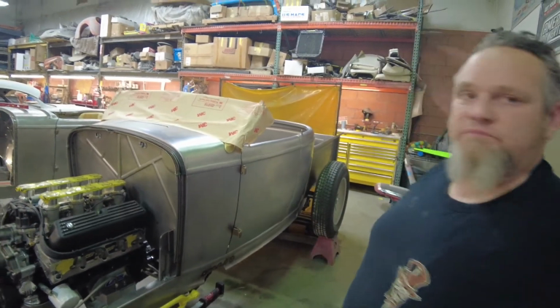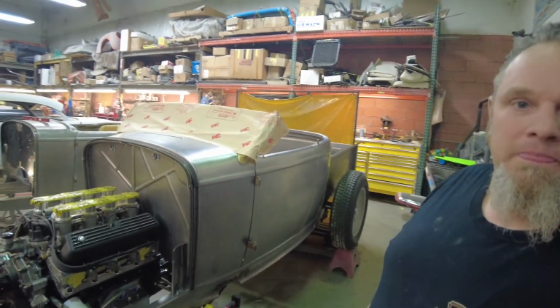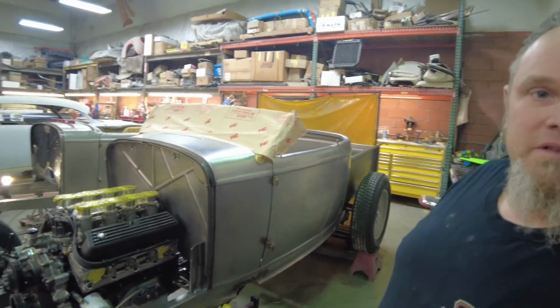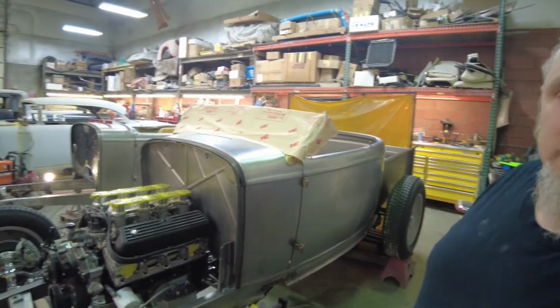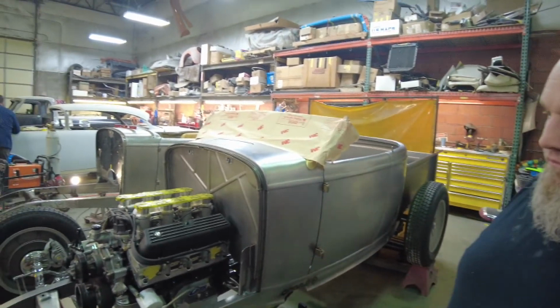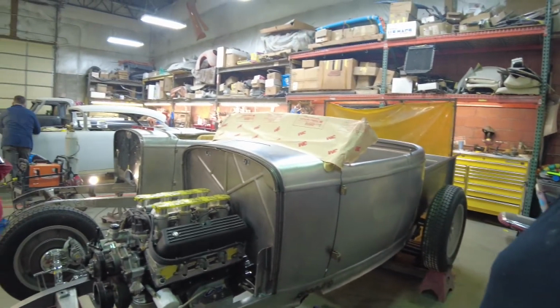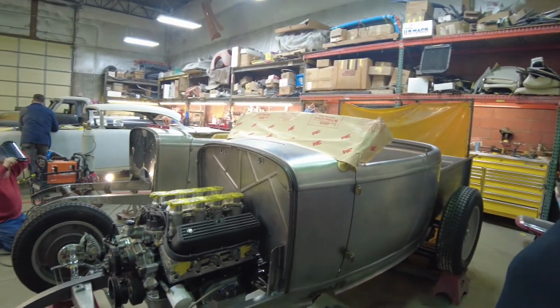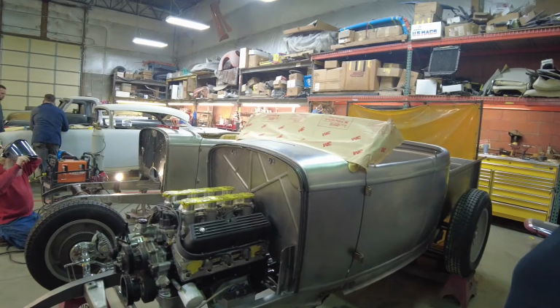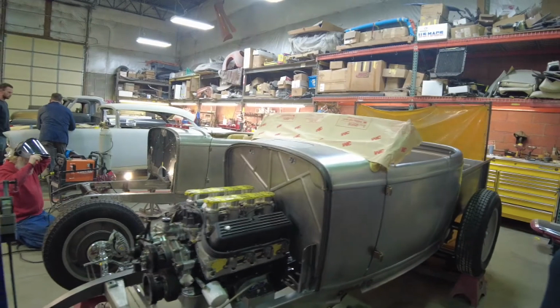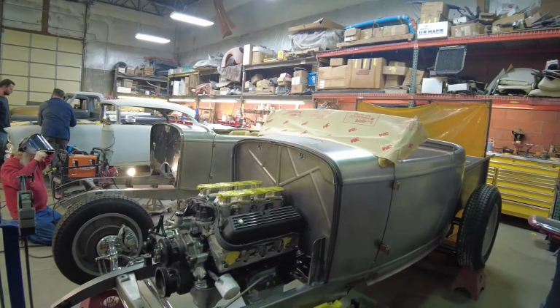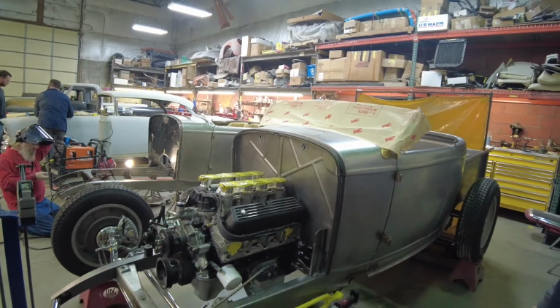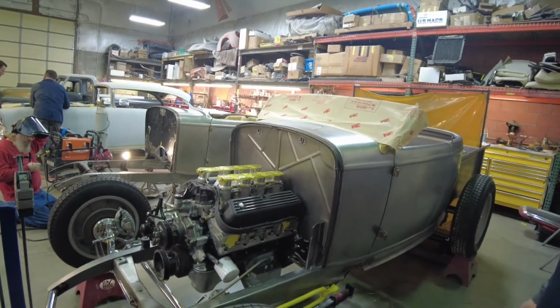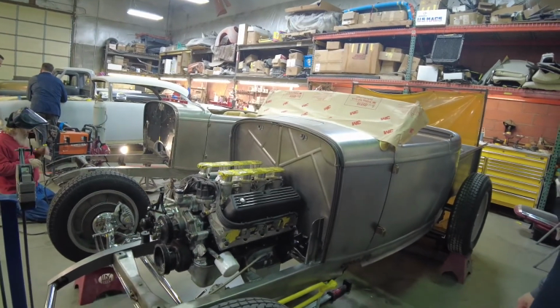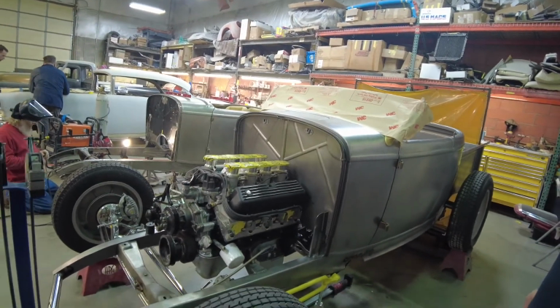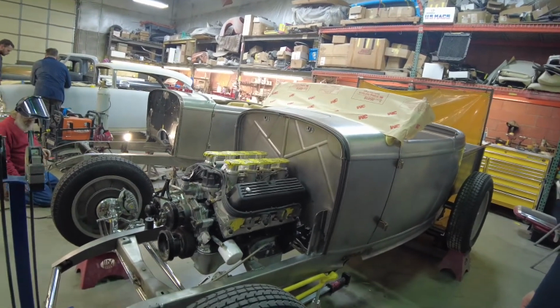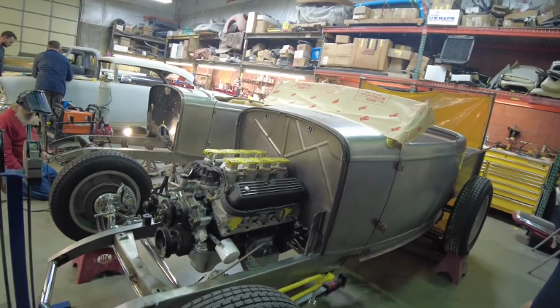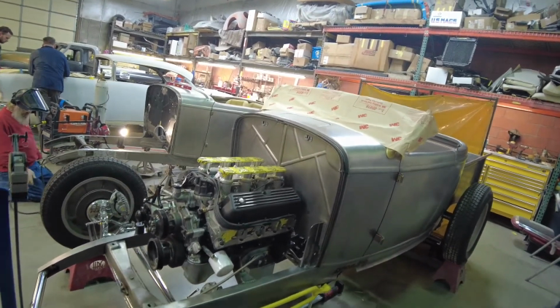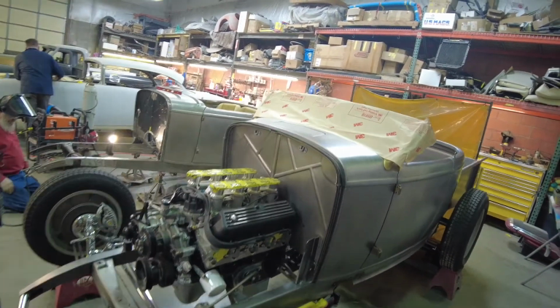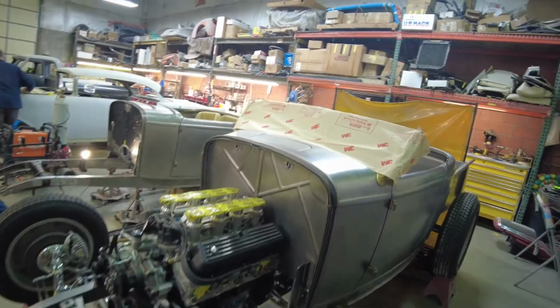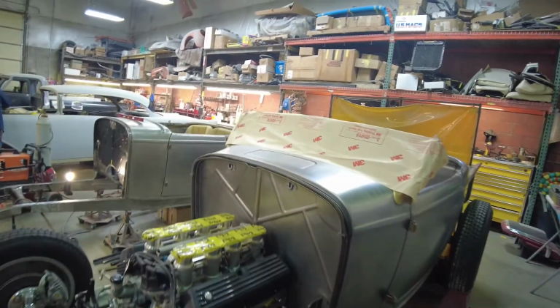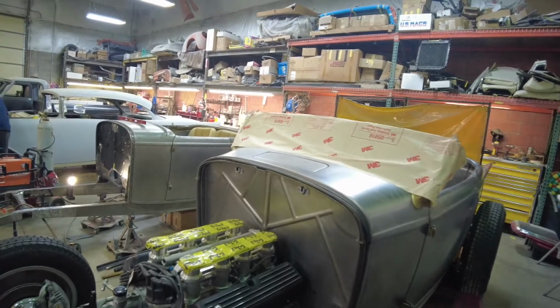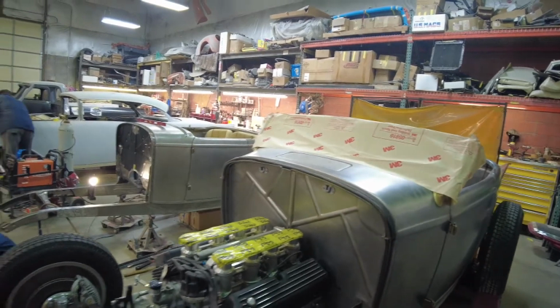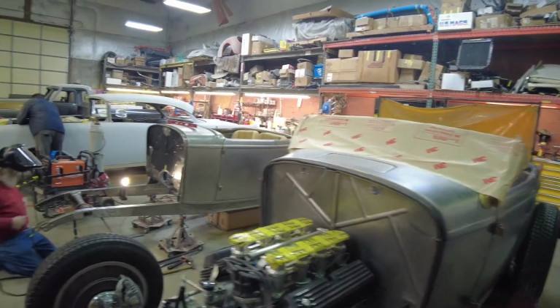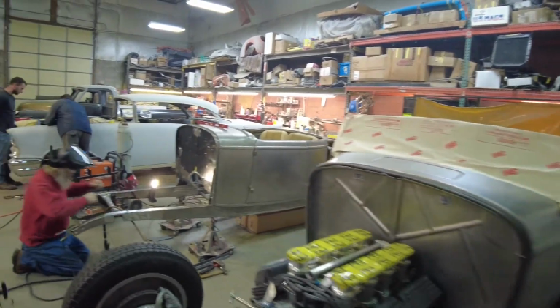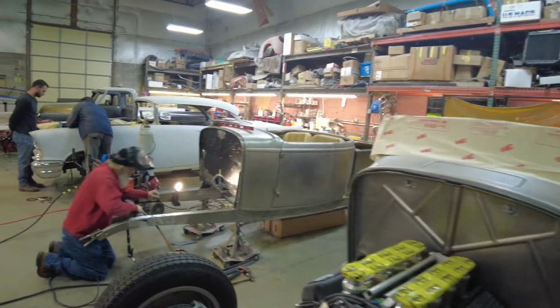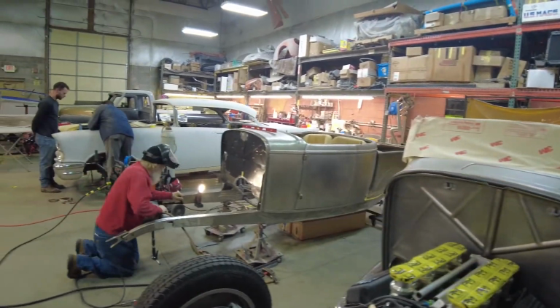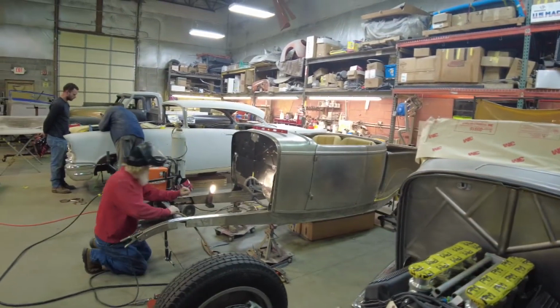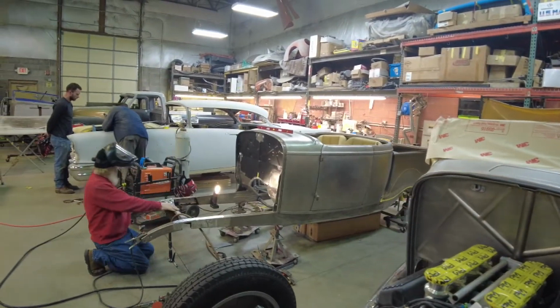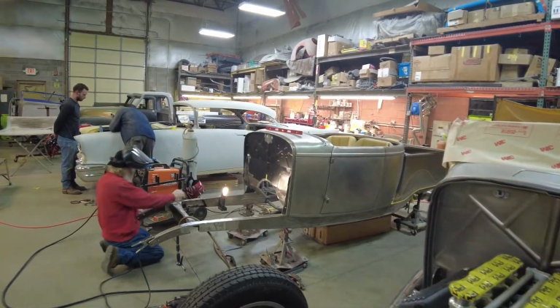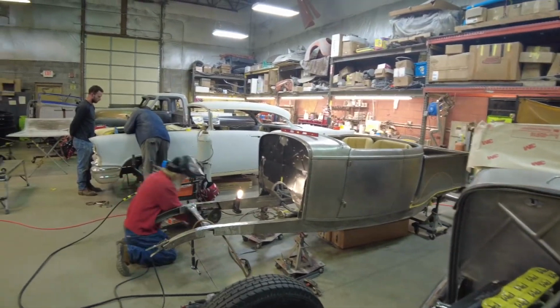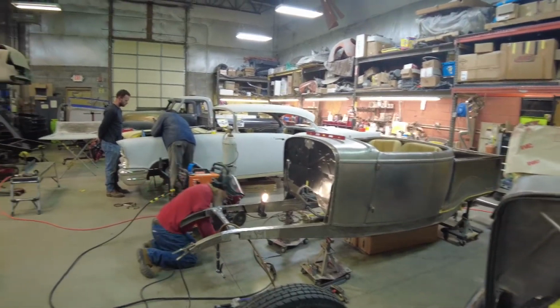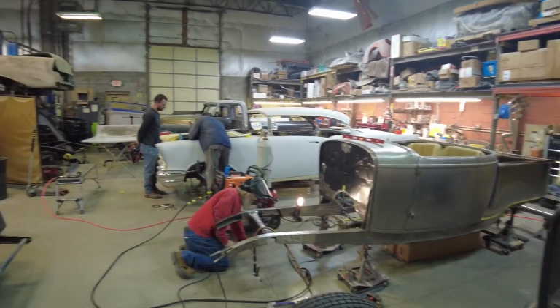We're definitely going to keep you posted — Gary has been generous enough to let us come in time to time to check on his progress. We'll follow it and give you guys a little peek at the shop to see what else he's got going on. If I didn't die and go to heaven, I don't know what just happened to me.